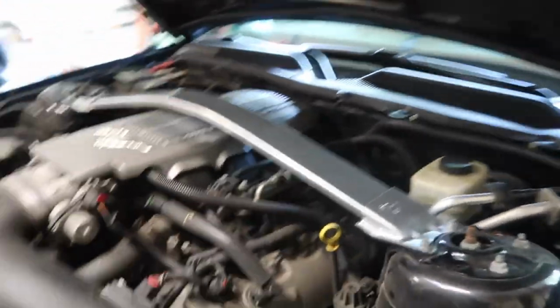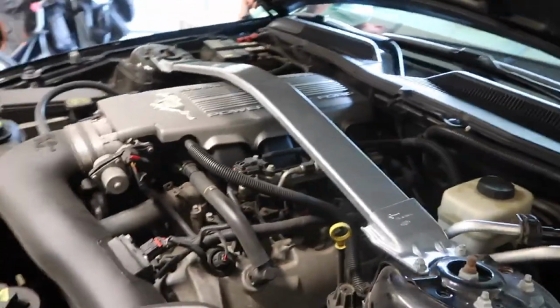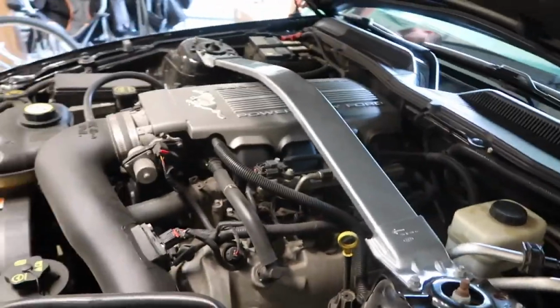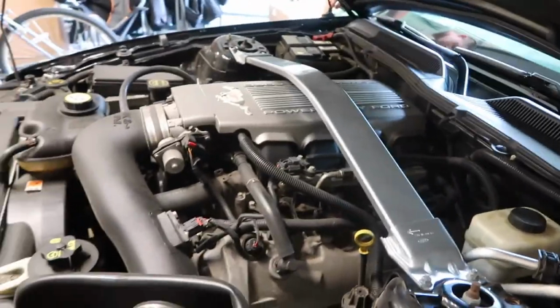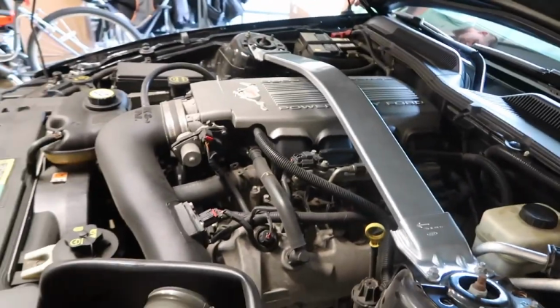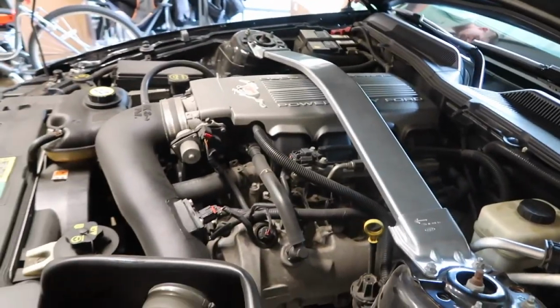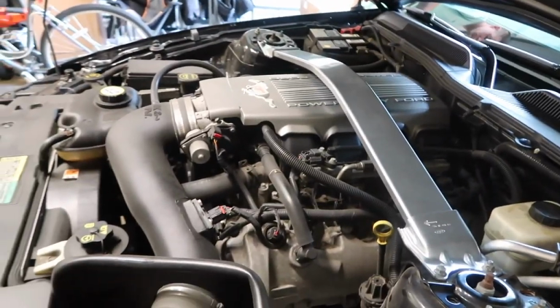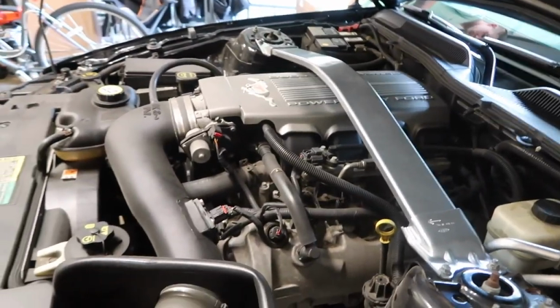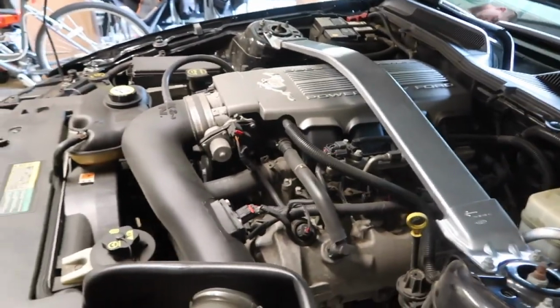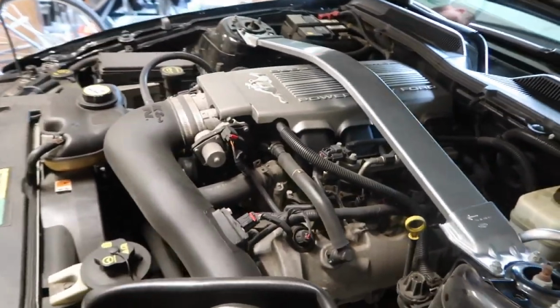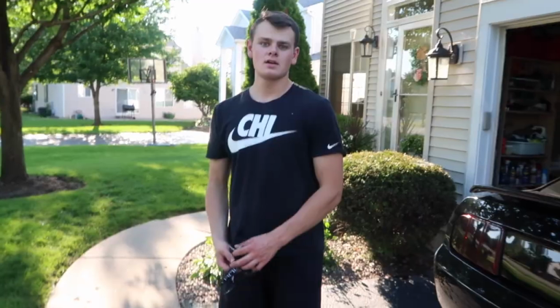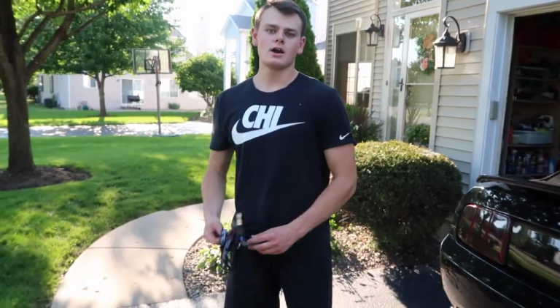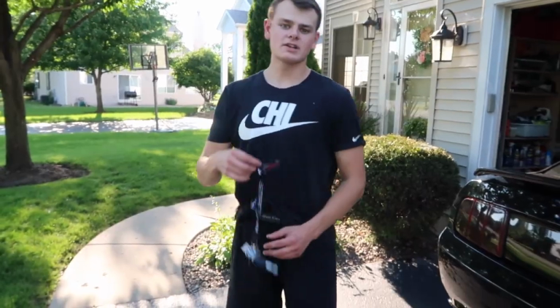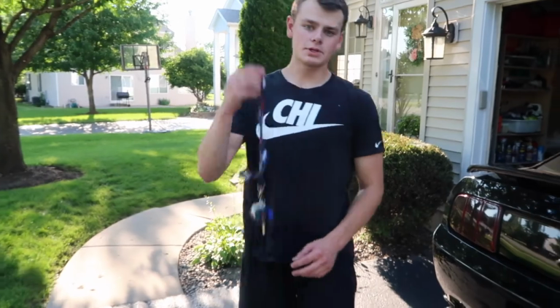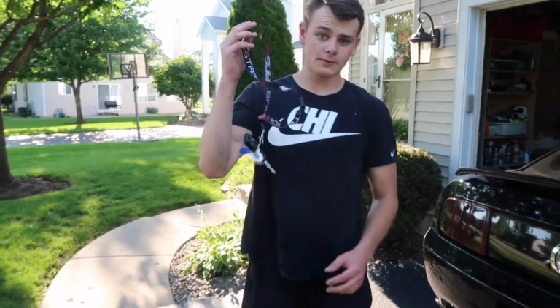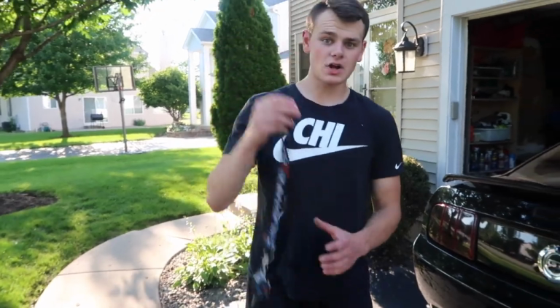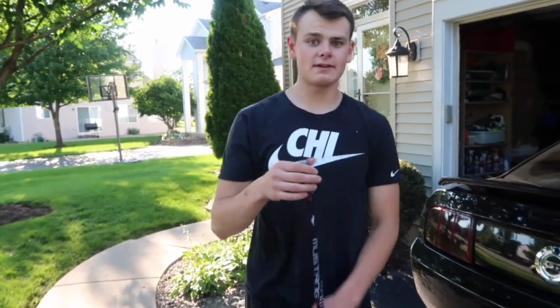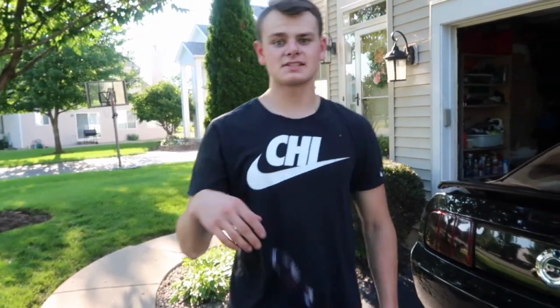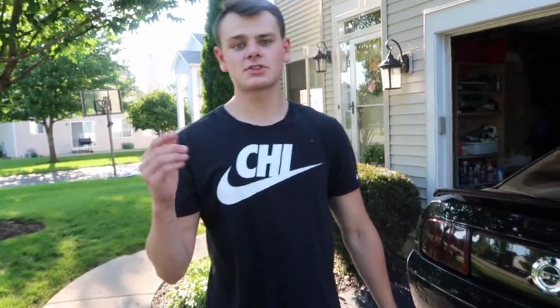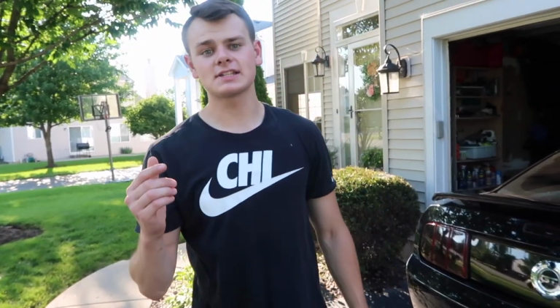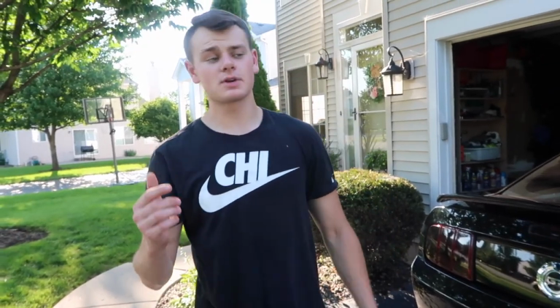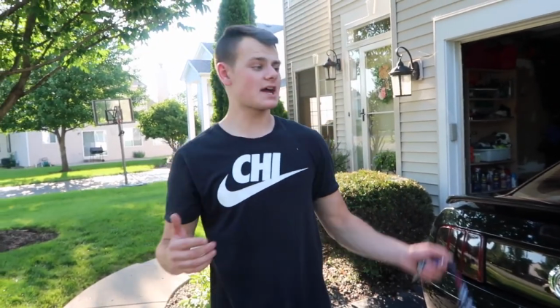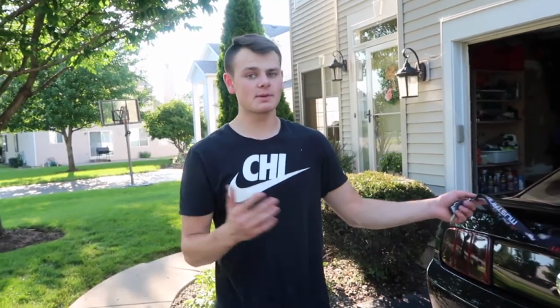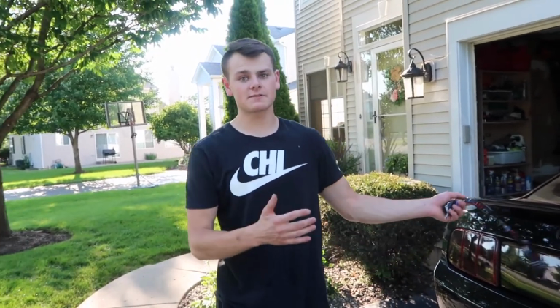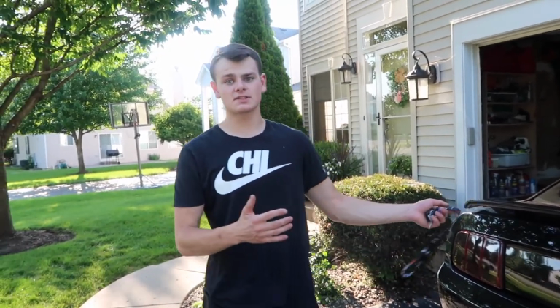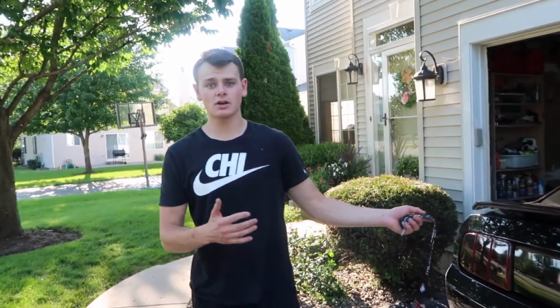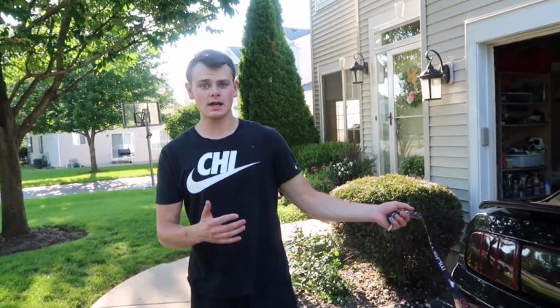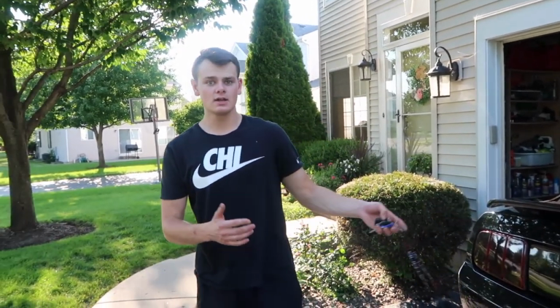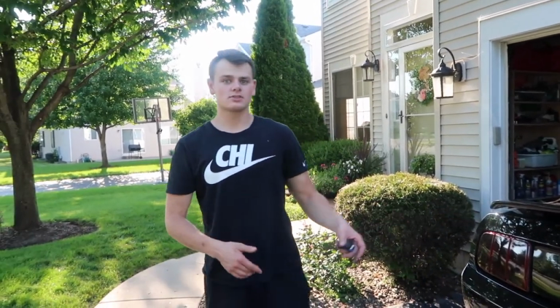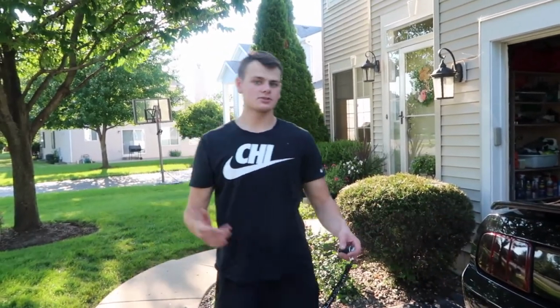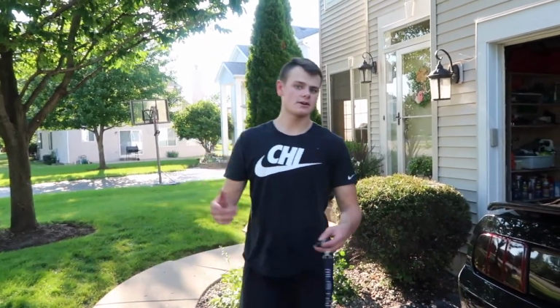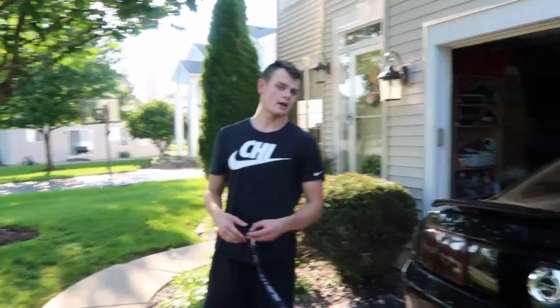All right guys, we're gonna go for a drive and see if the strut tower brace actually made a difference in this car or not — let's go do that right now.